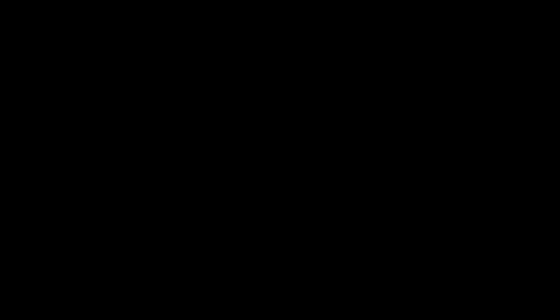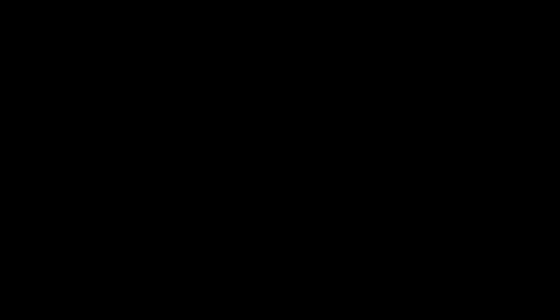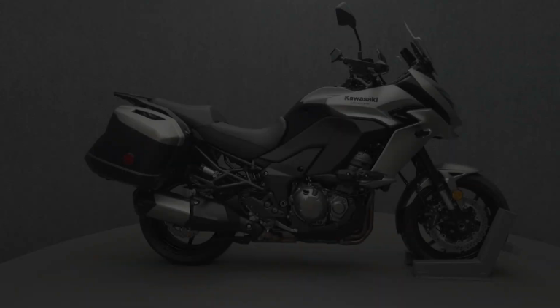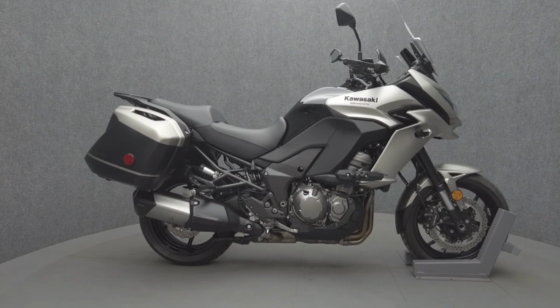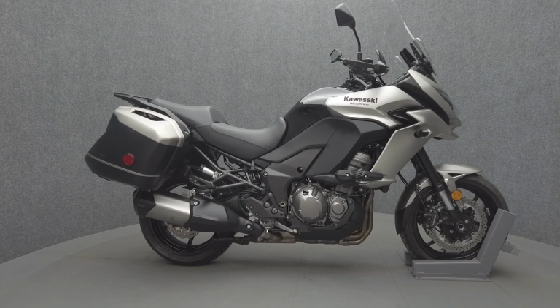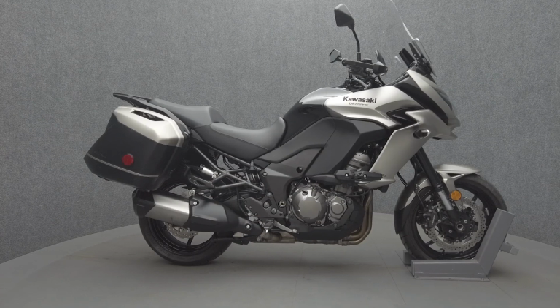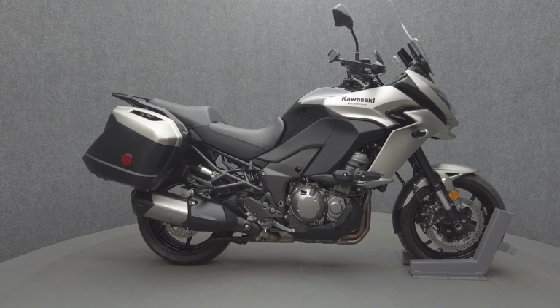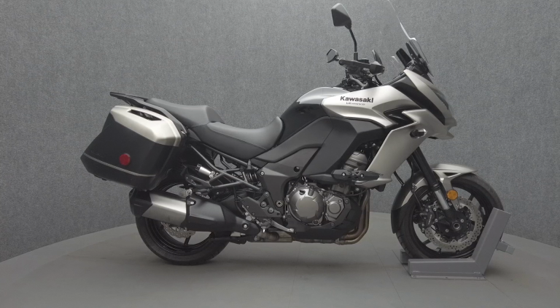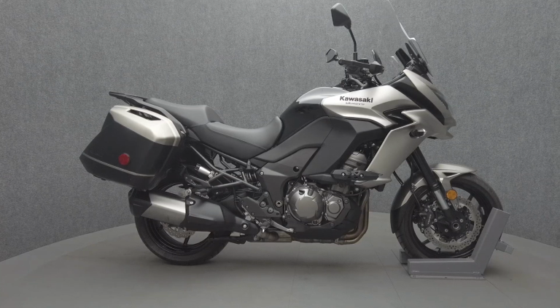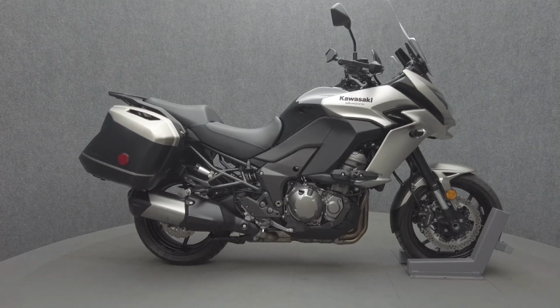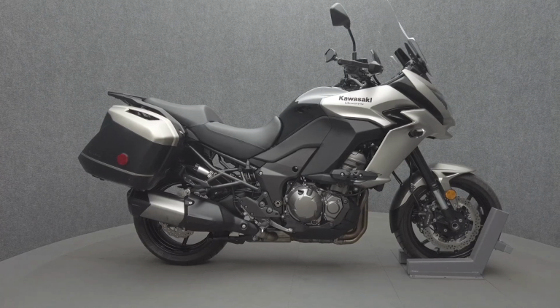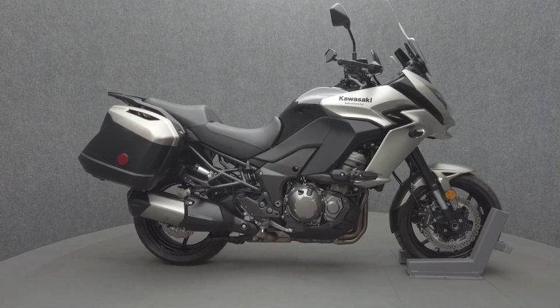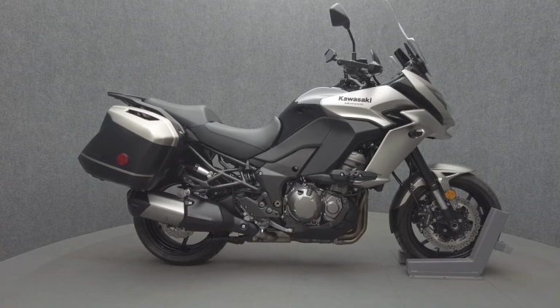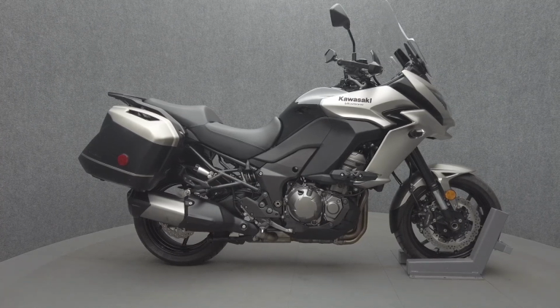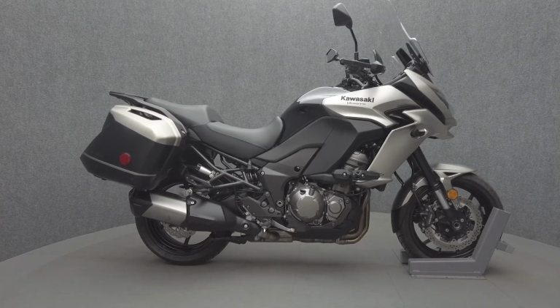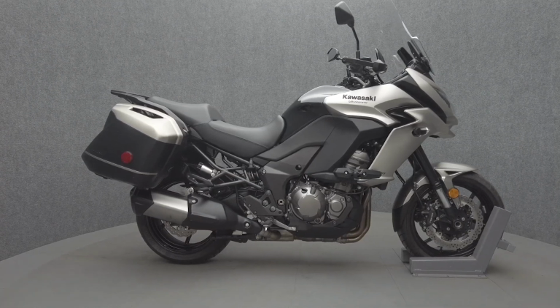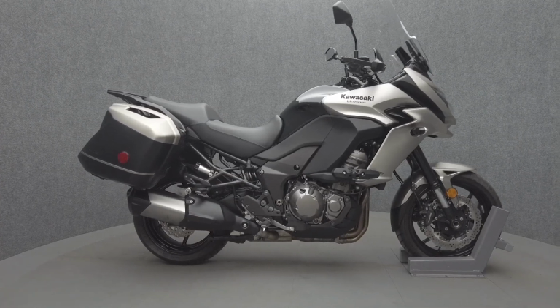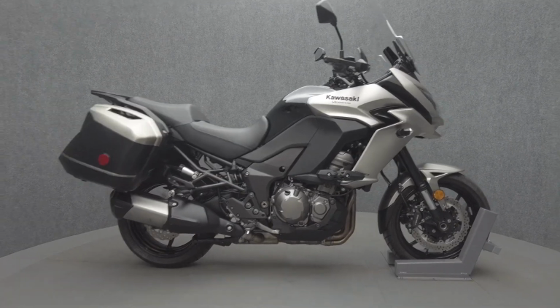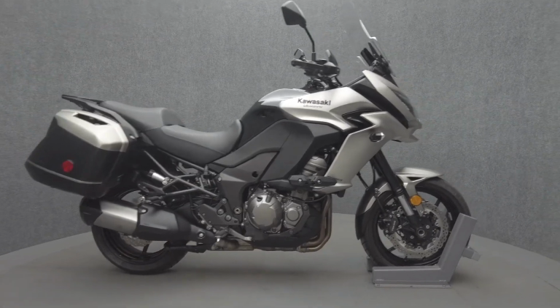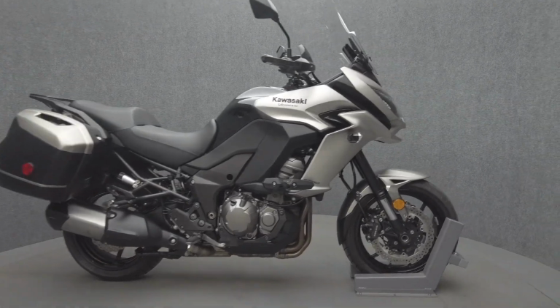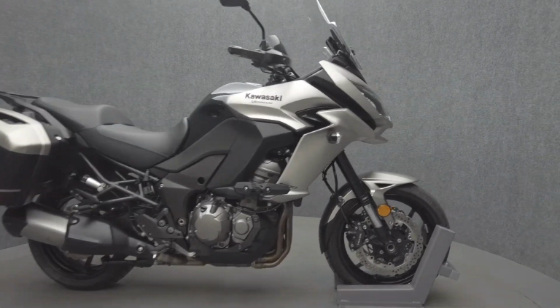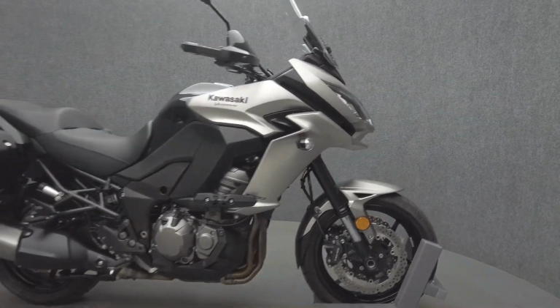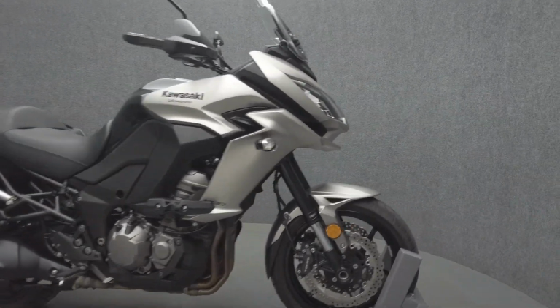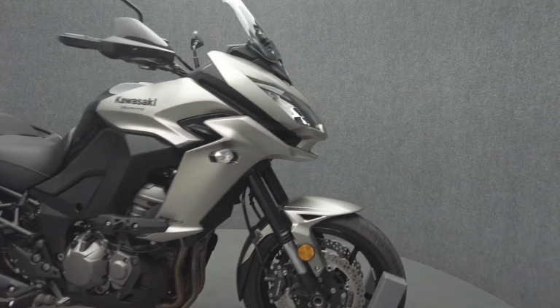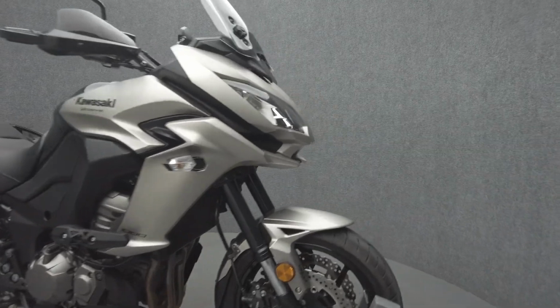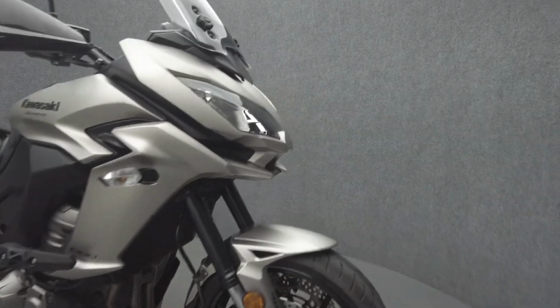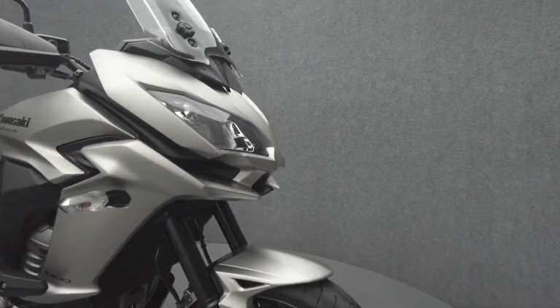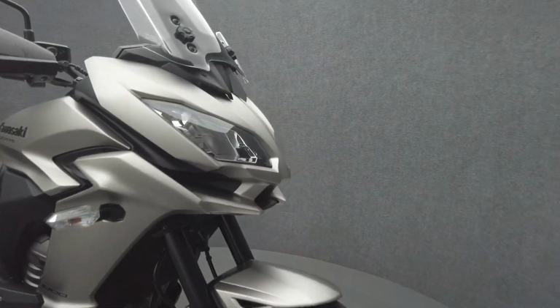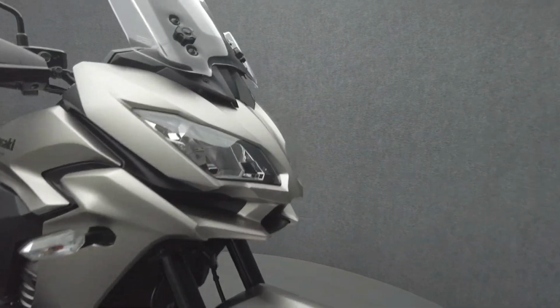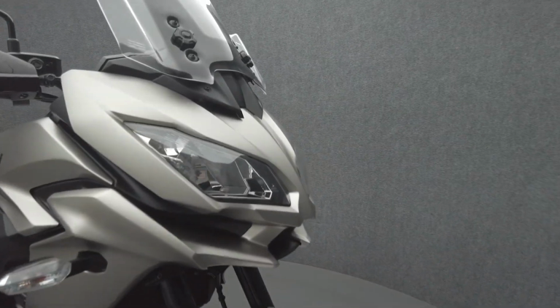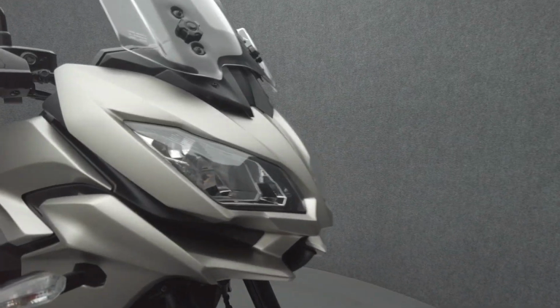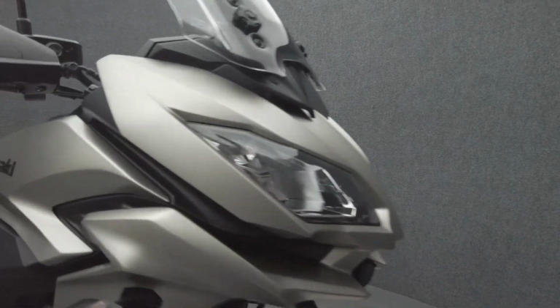Hey everyone, this is Keegan from National Power Sports. This 2016 Kawasaki Versys with 24,828 miles passes New Hampshire State inspection and runs well.